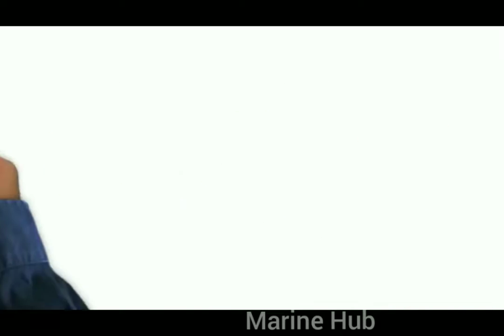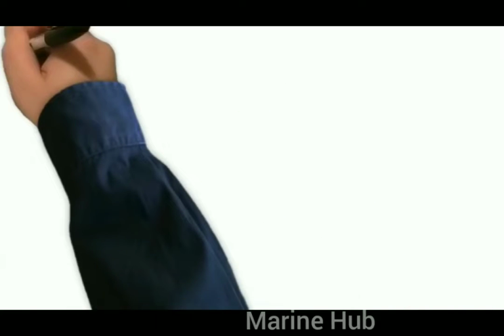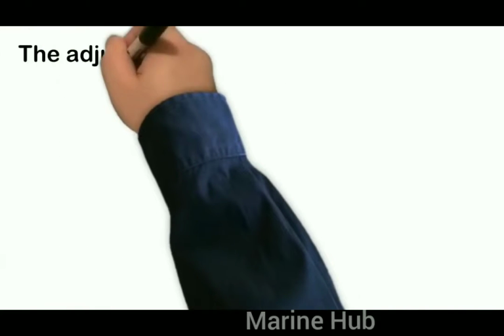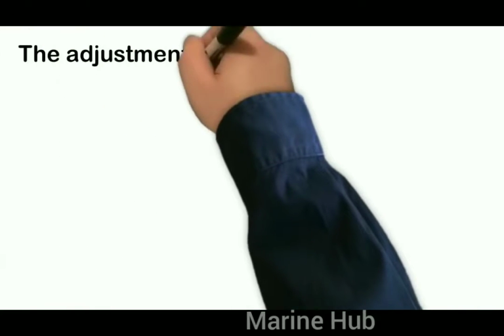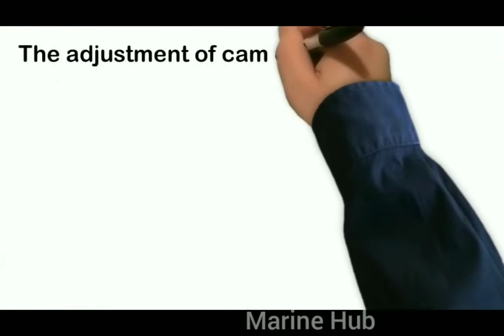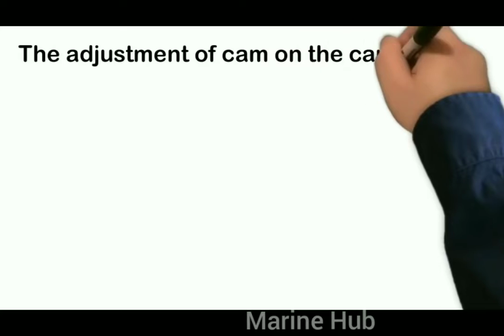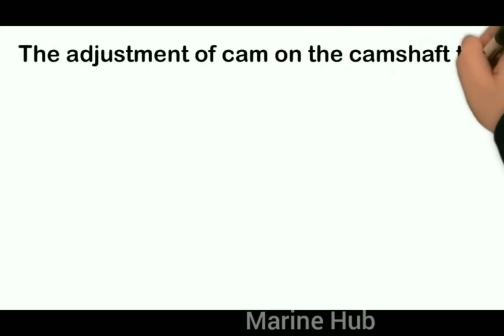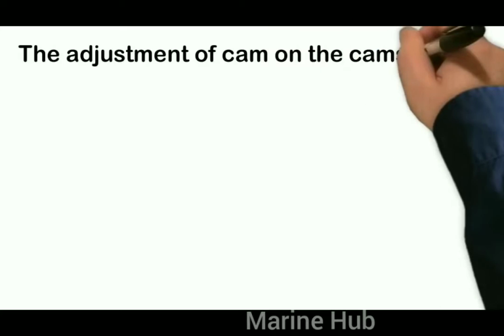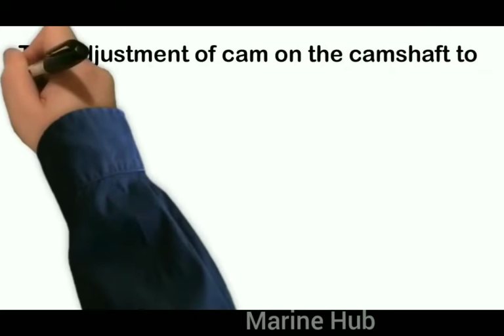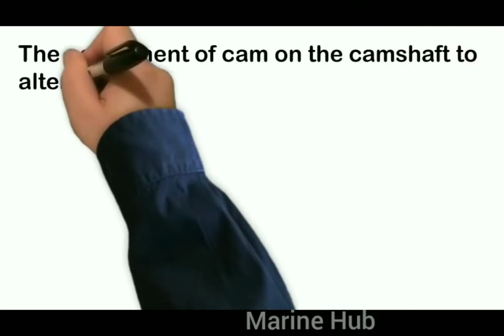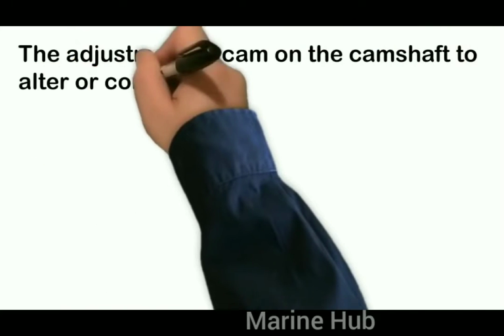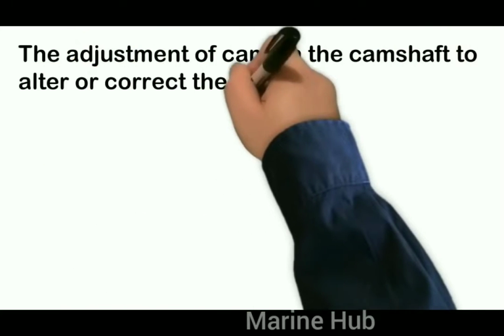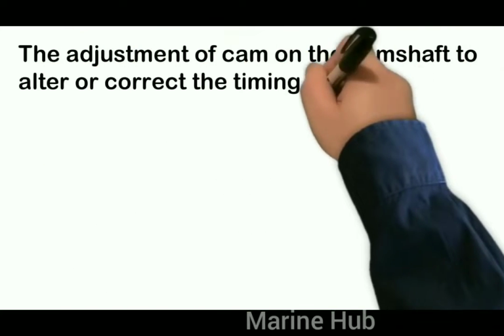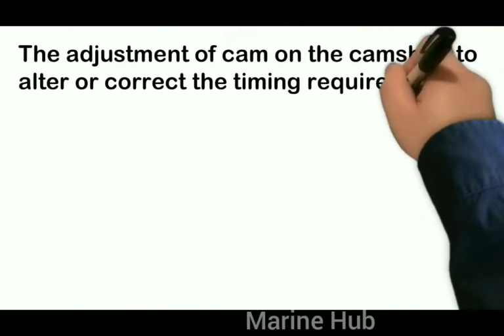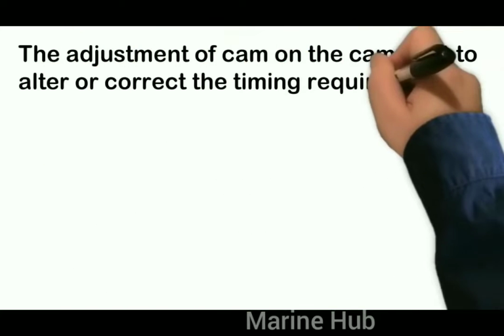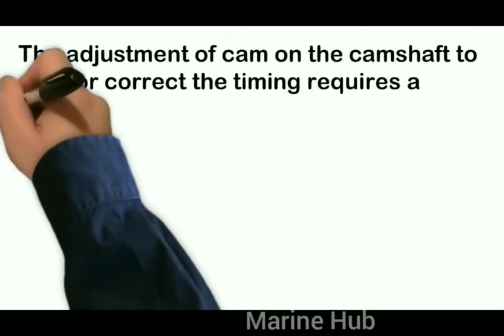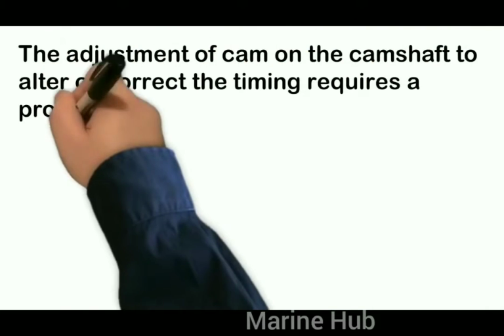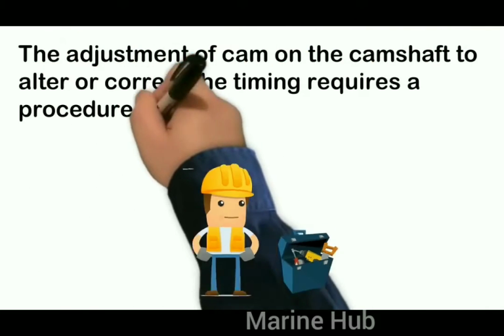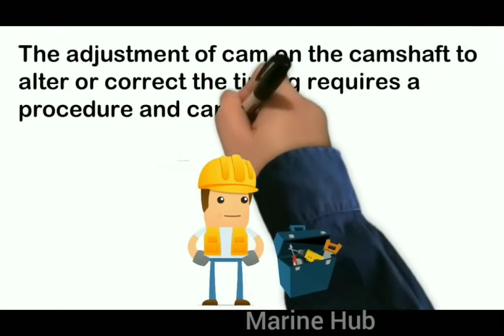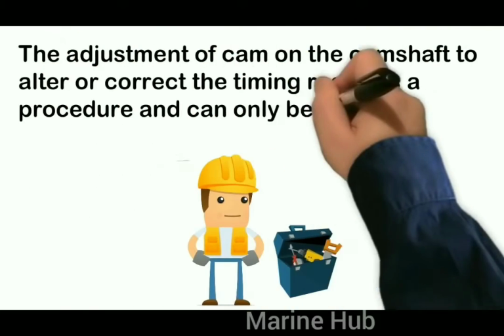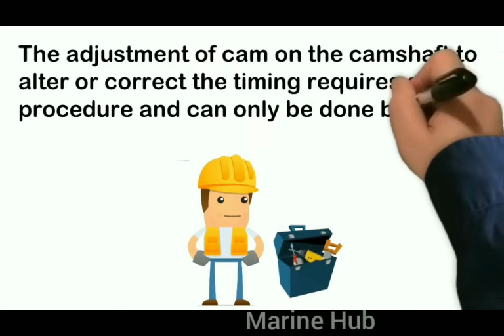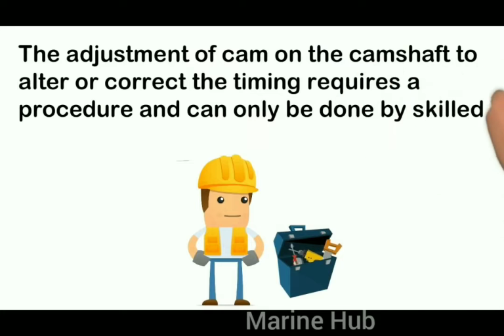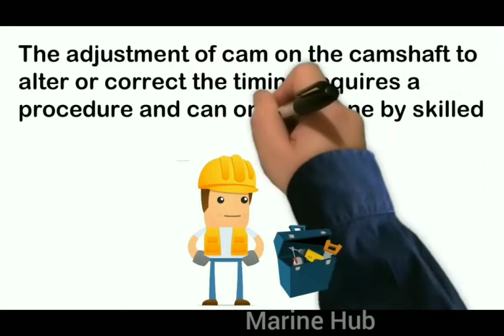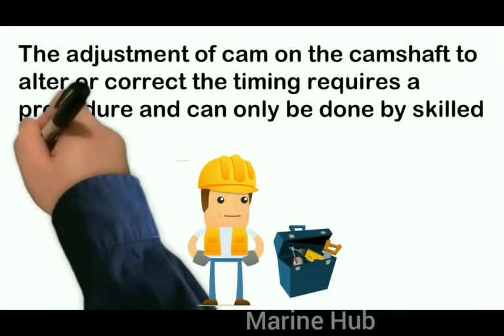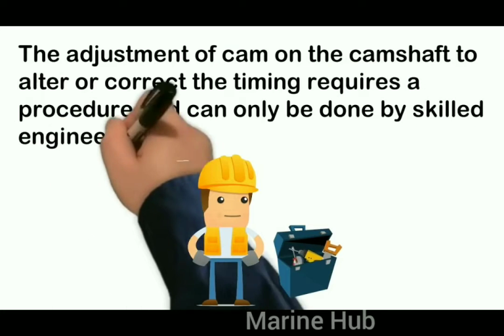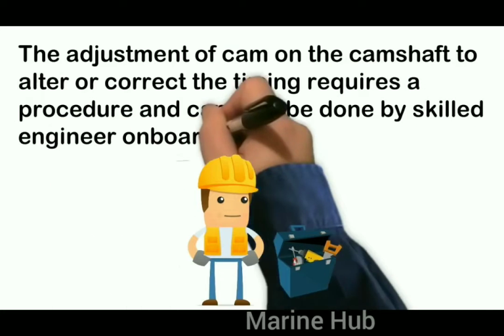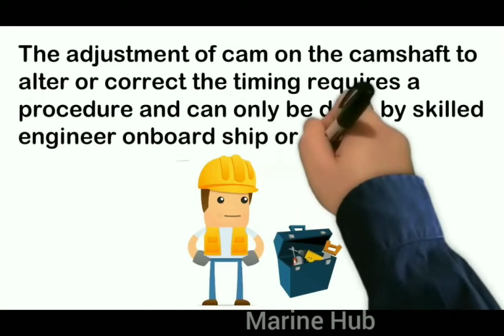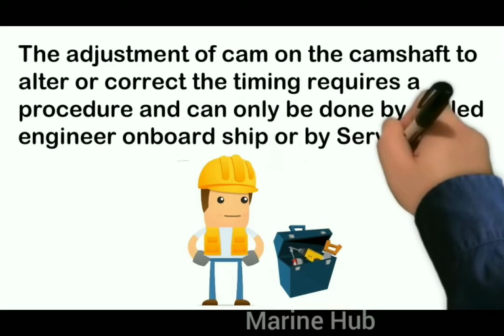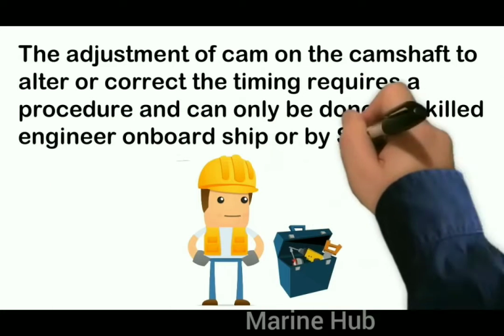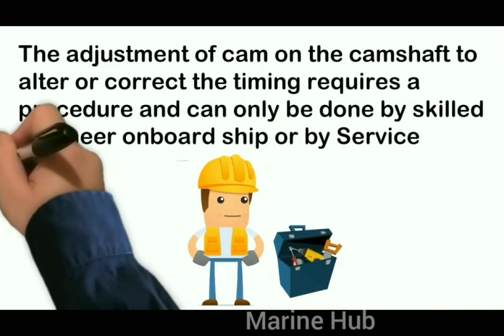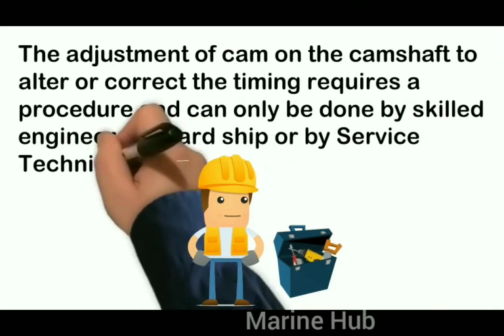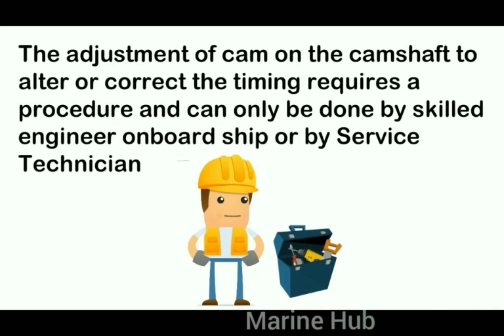The adjustment of the cam on the camshaft to alter or correct the timing requires a specific procedure and can only be done by a skilled engineer on board the ship or by an approved service engineer.